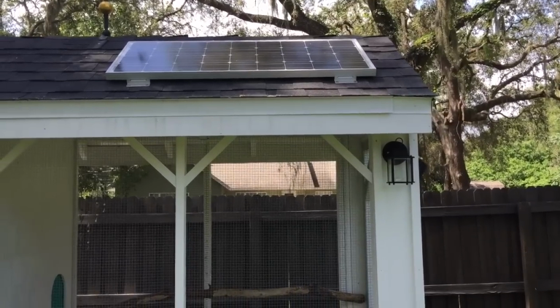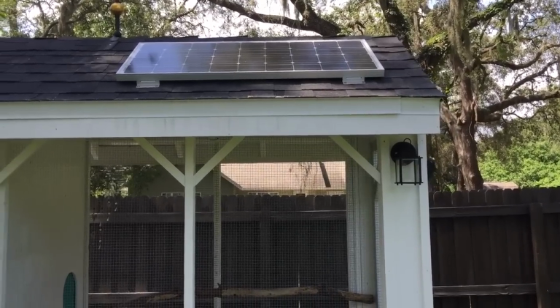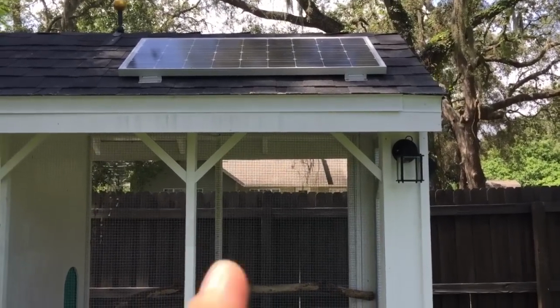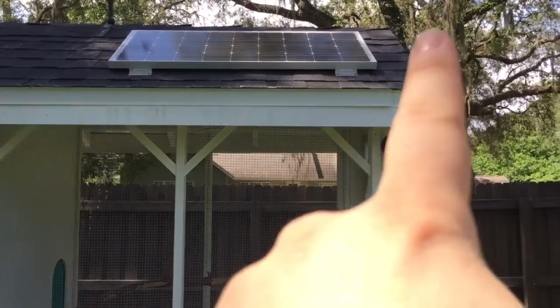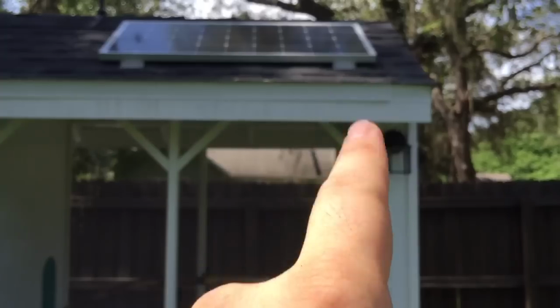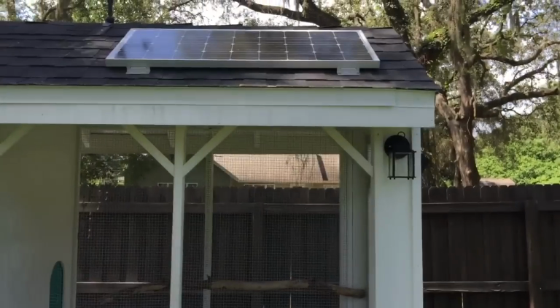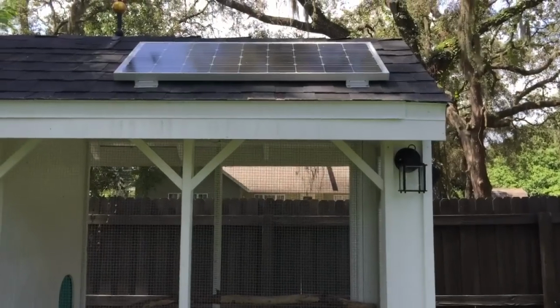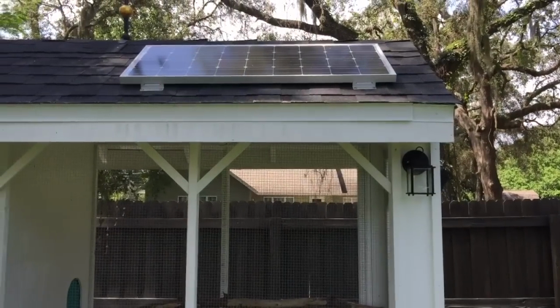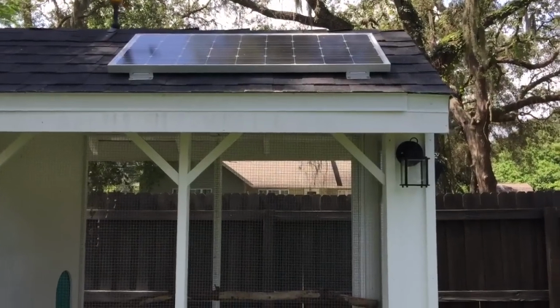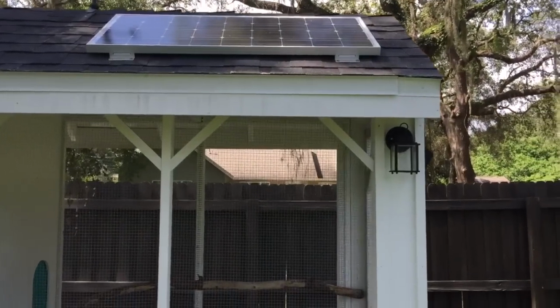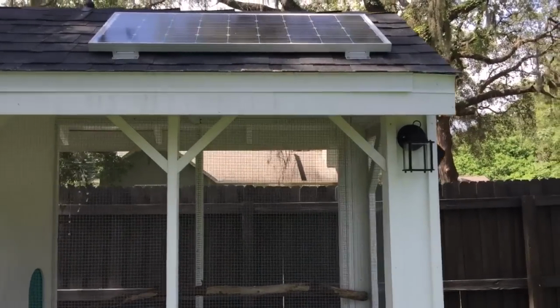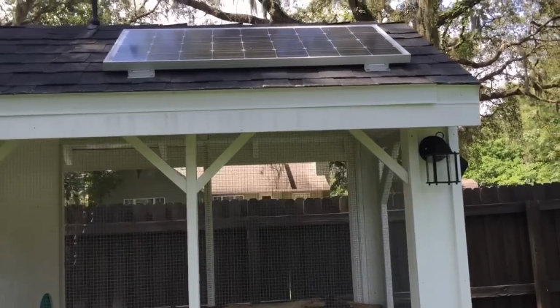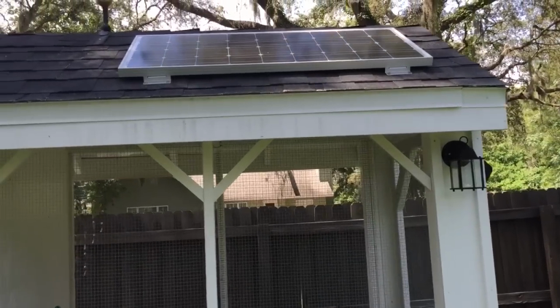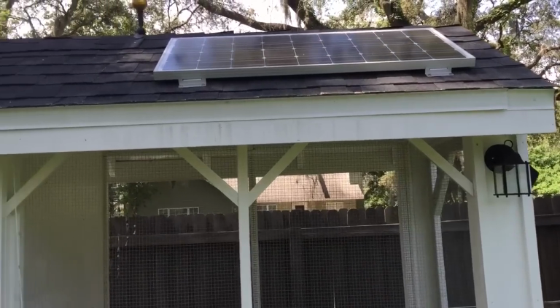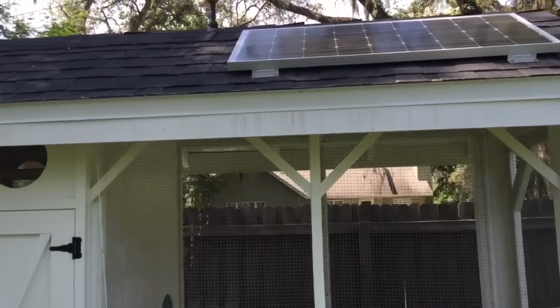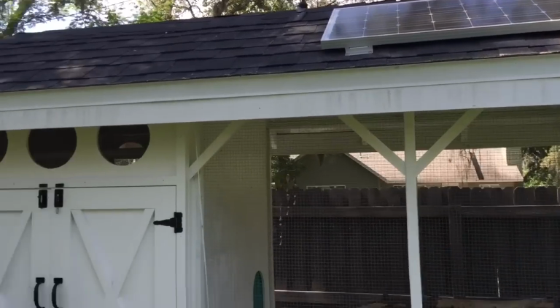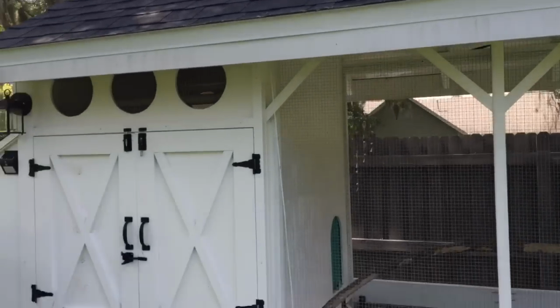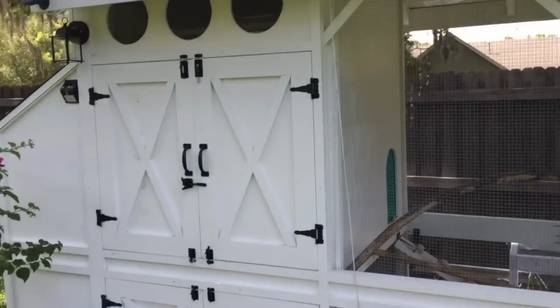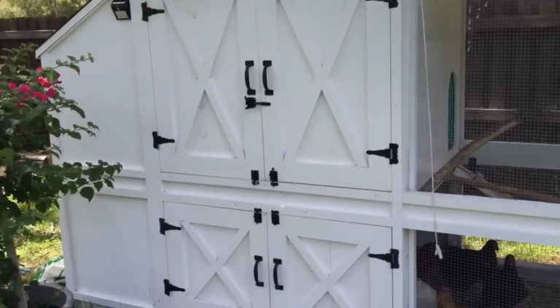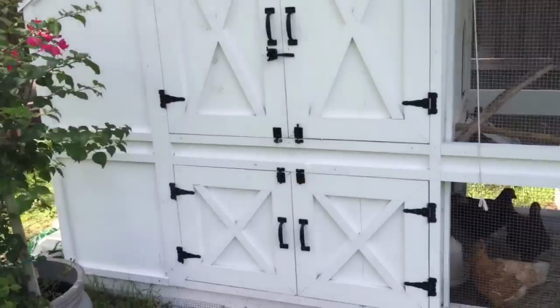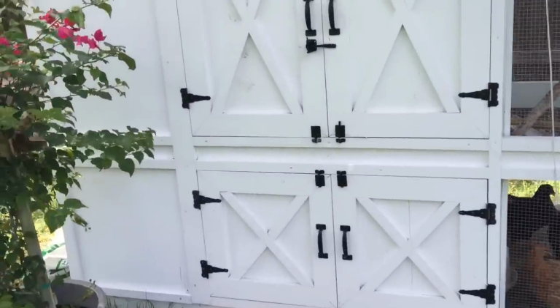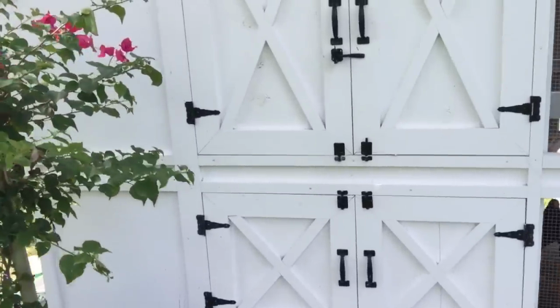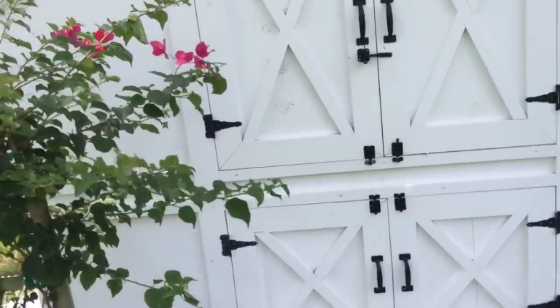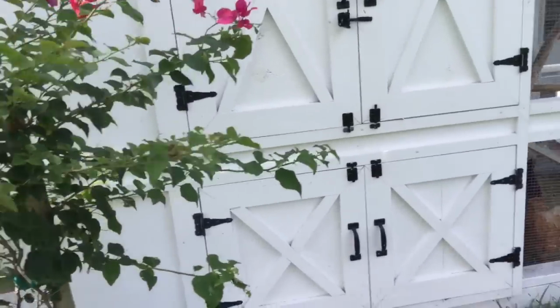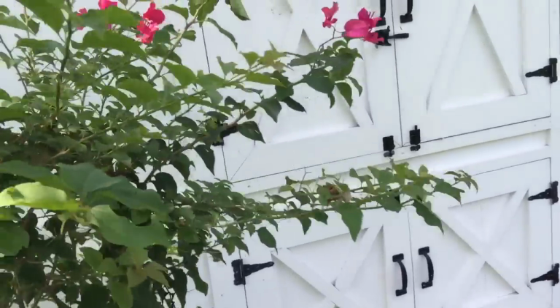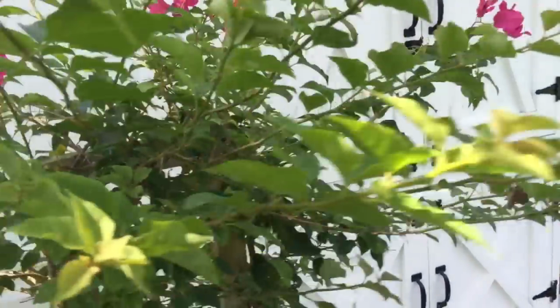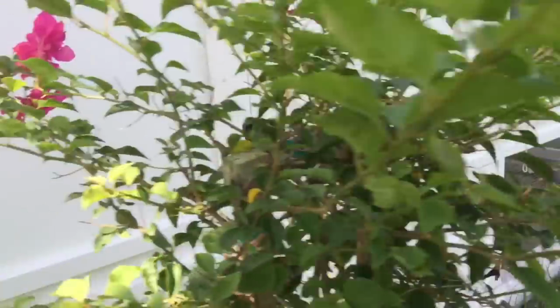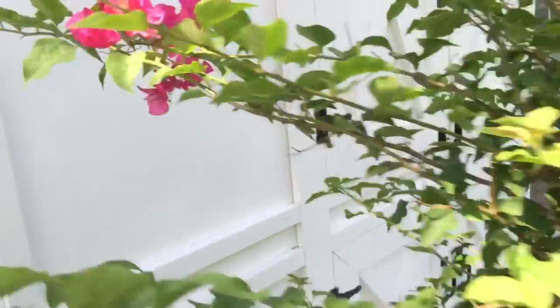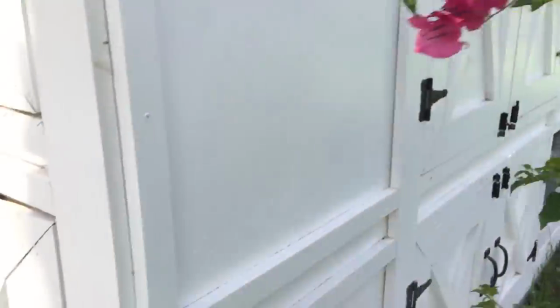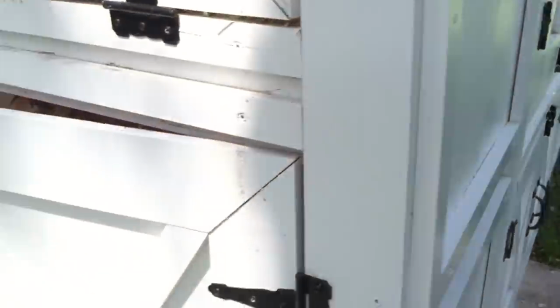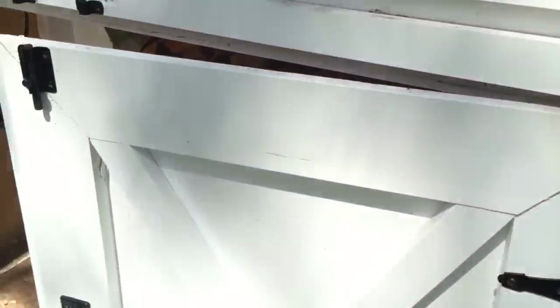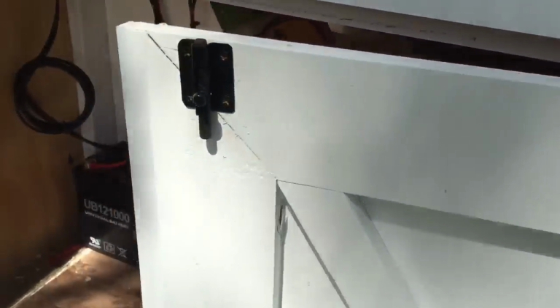I have installed a 100 watt solar panel up here, and I have the wires neatly routed around the back. I'm doing a little trial and error here, and I'm going to show you what I've got.